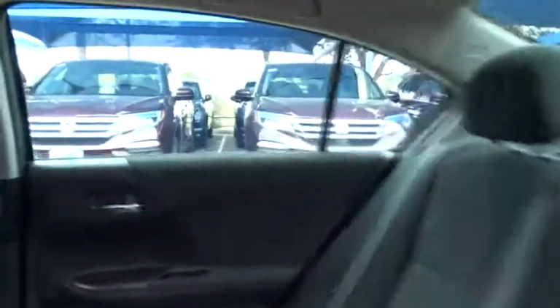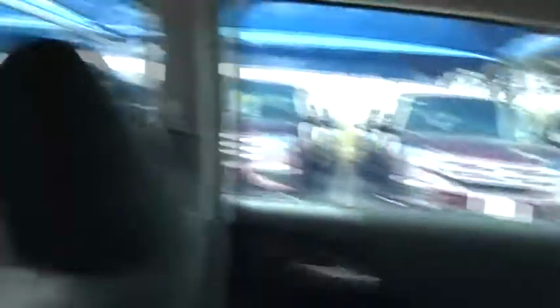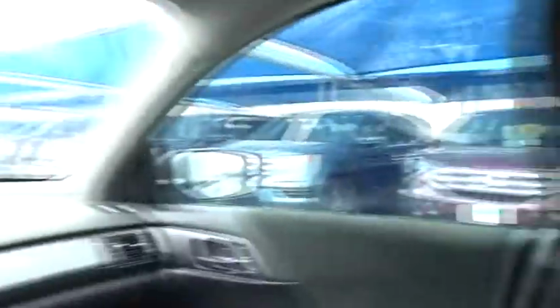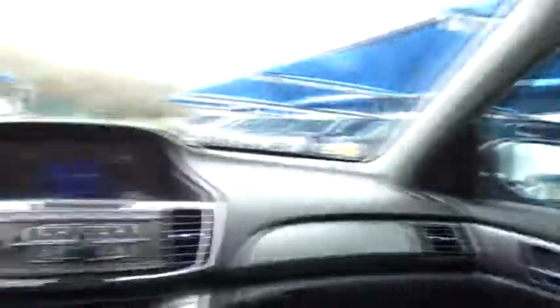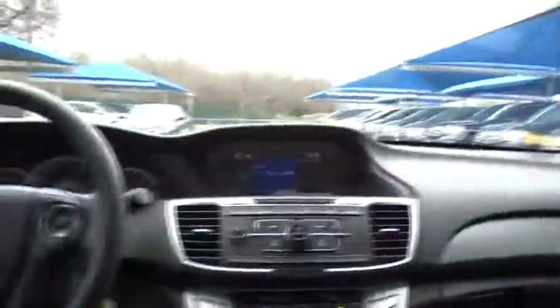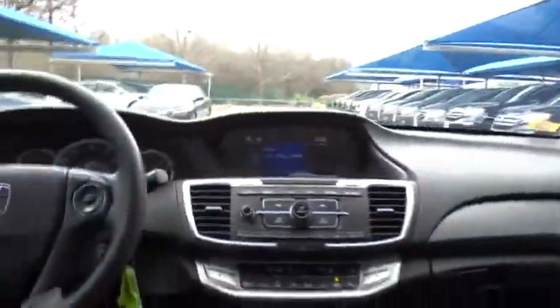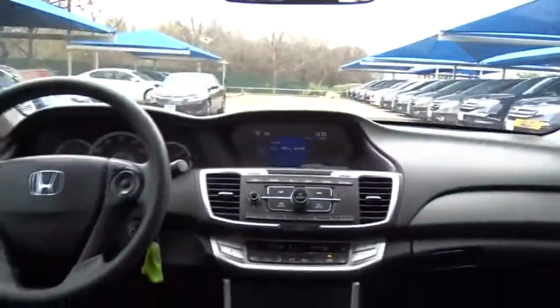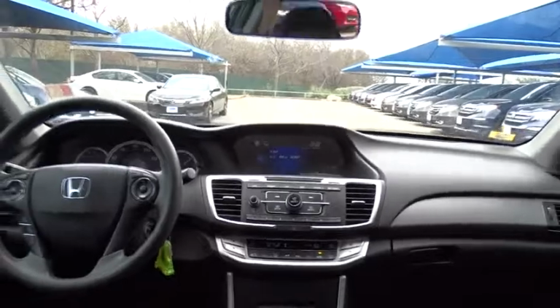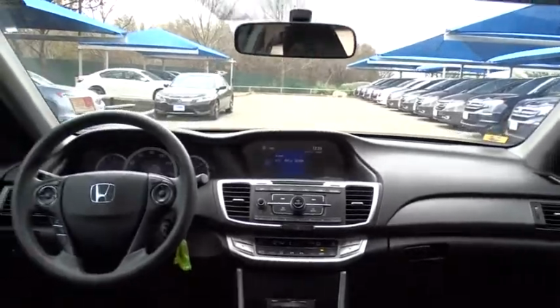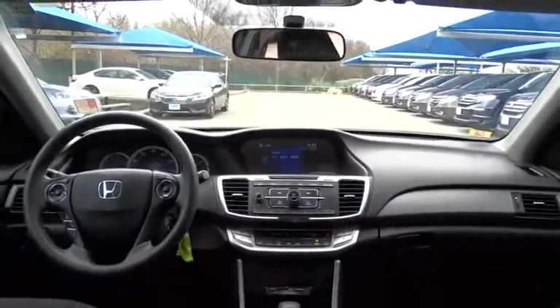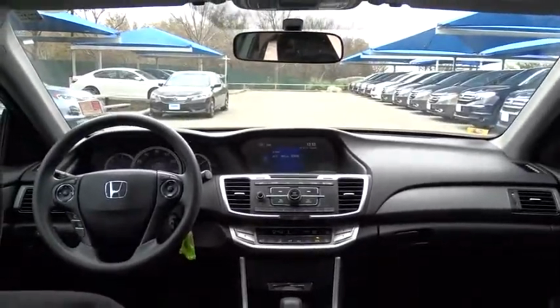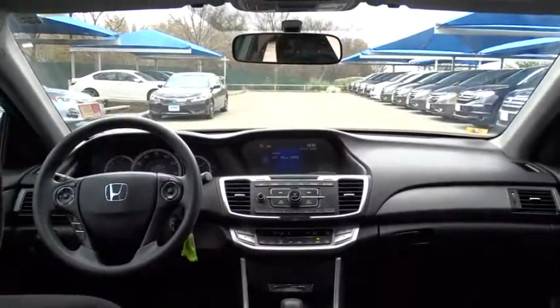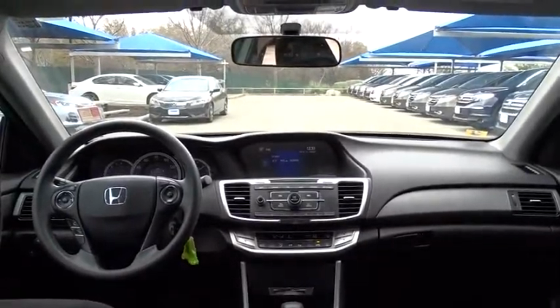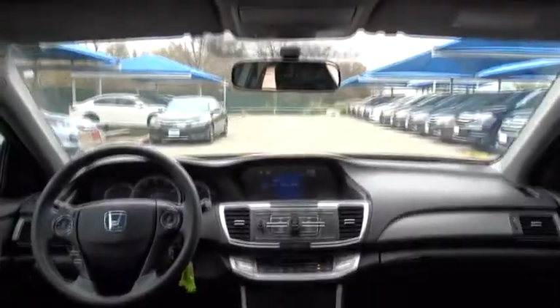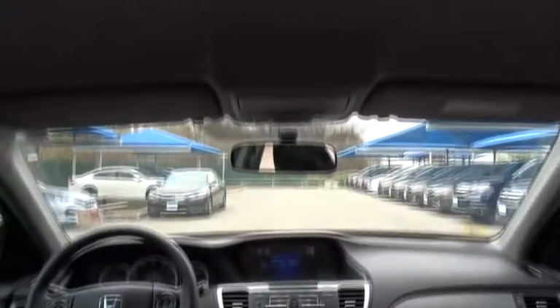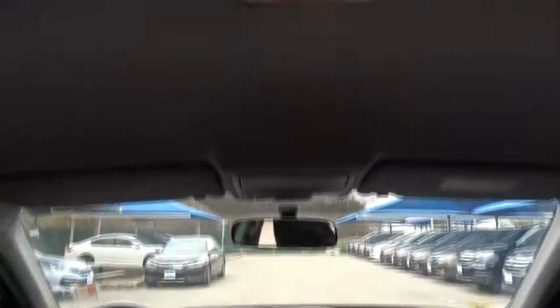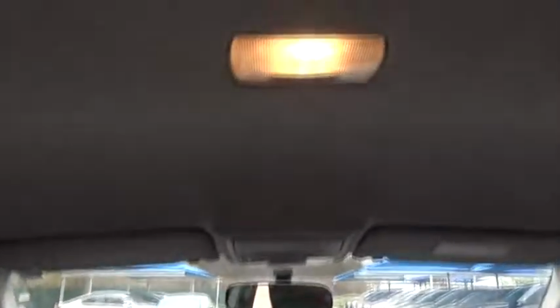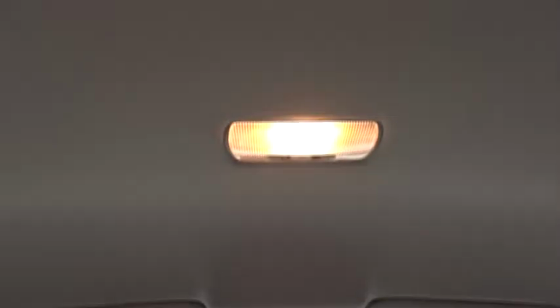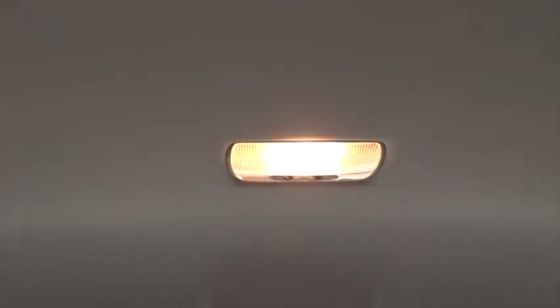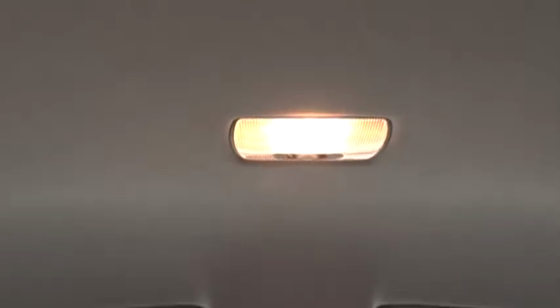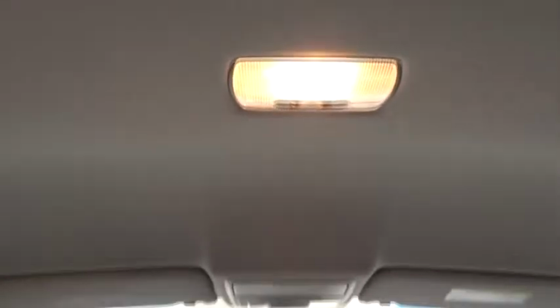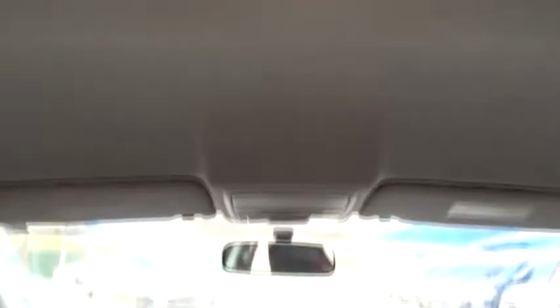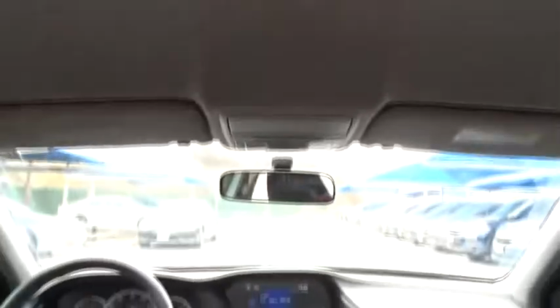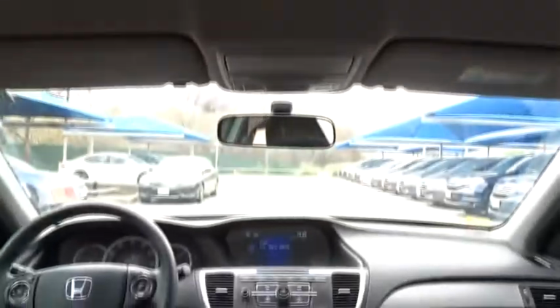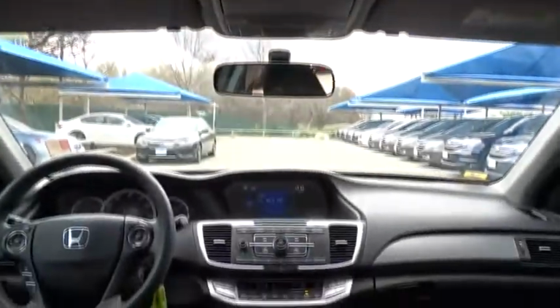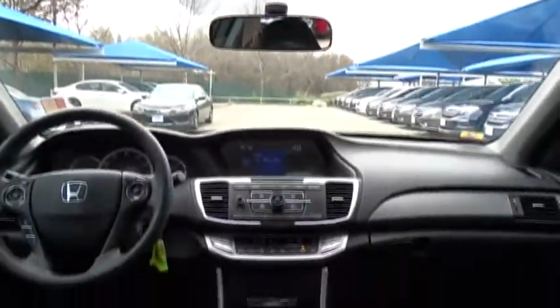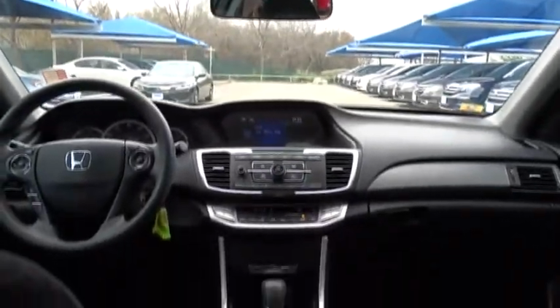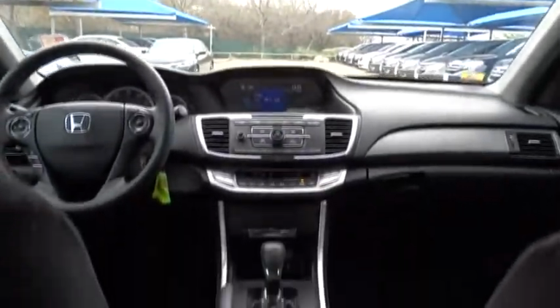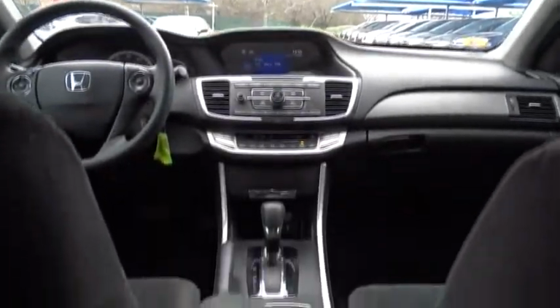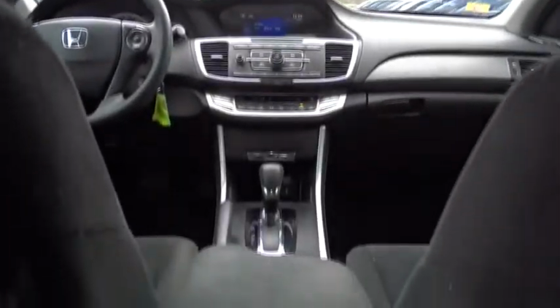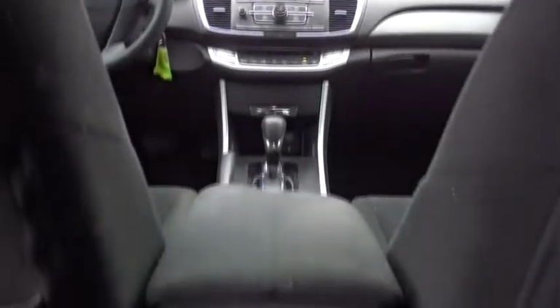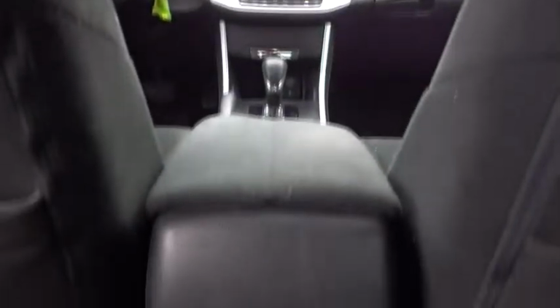Floor mats, cruise control, aluminum wheels, four-wheel disc brakes, climate control, AM/FM stereo radio, rear defrost, front-wheel drive, trip computer, CD player.